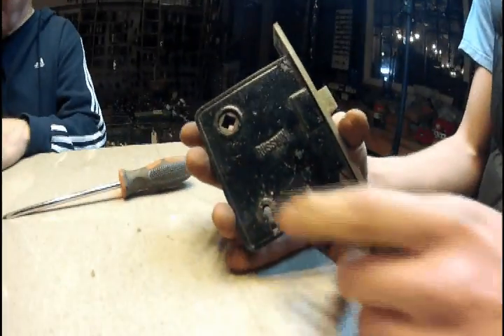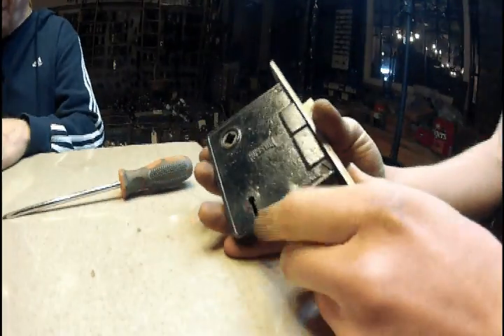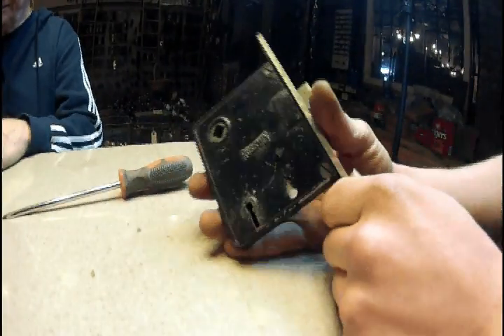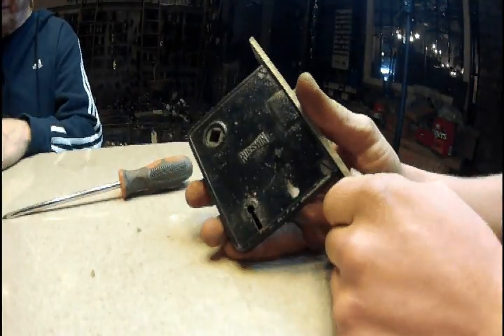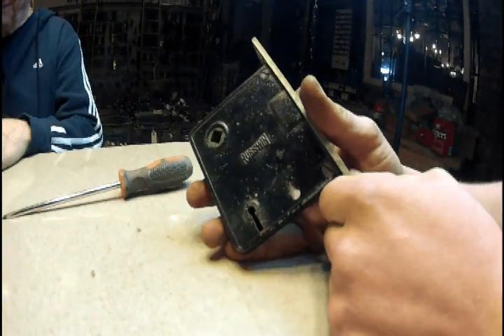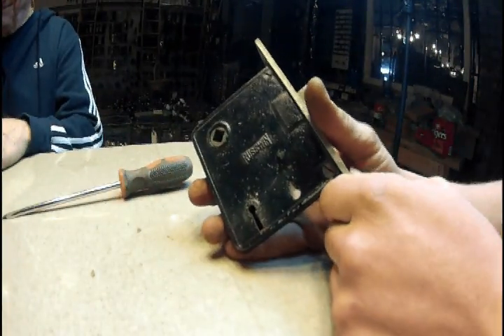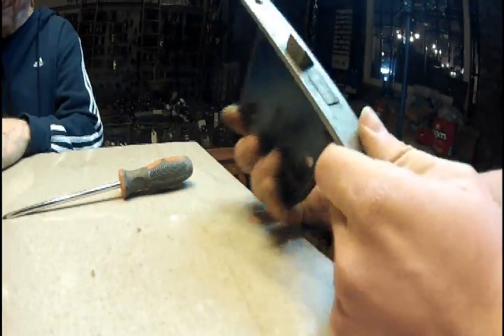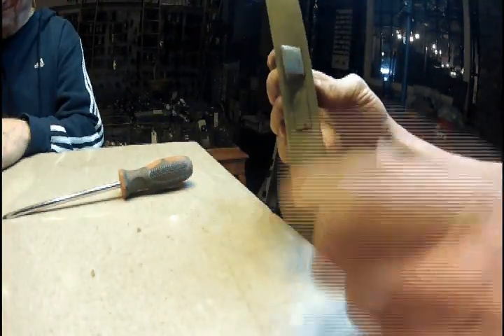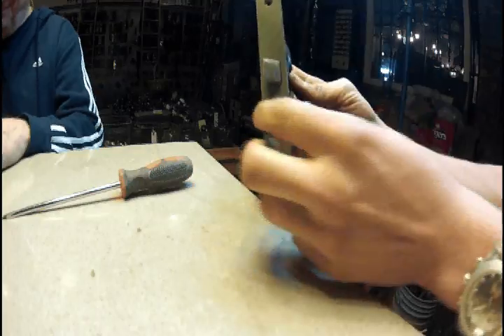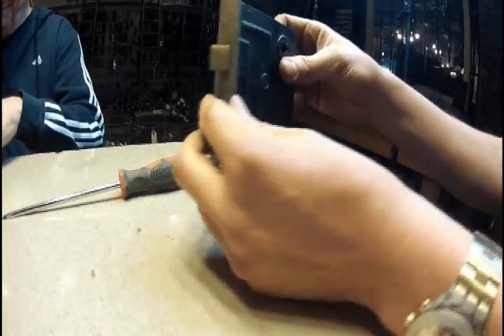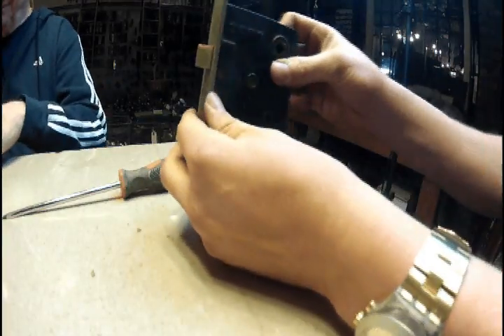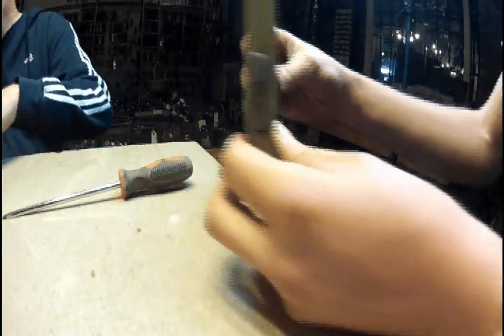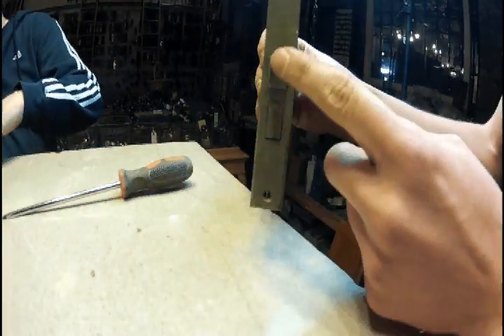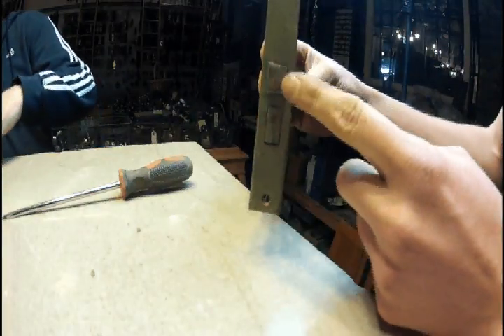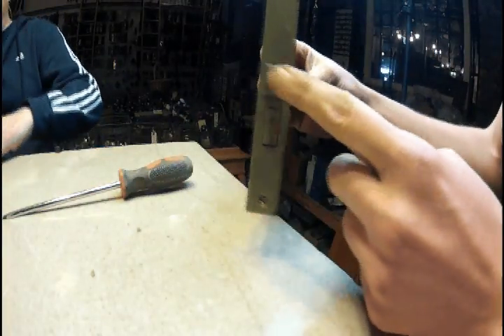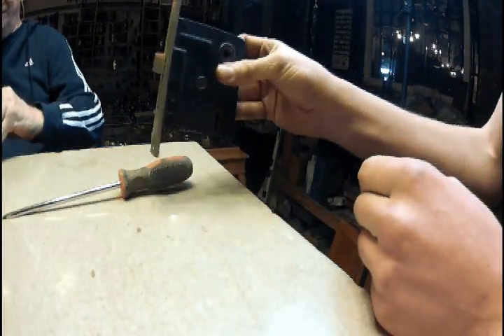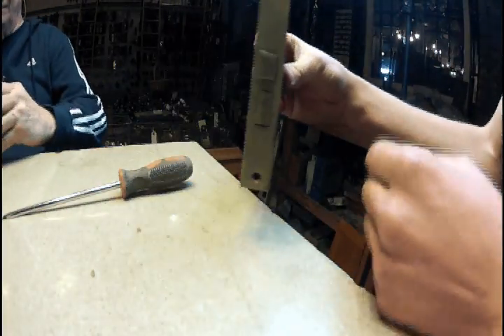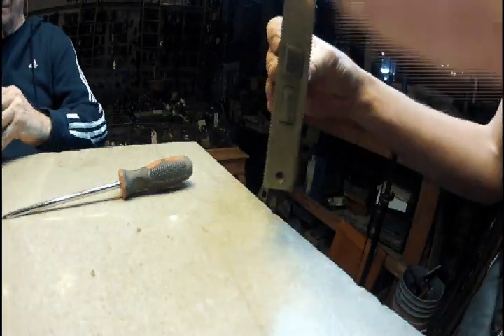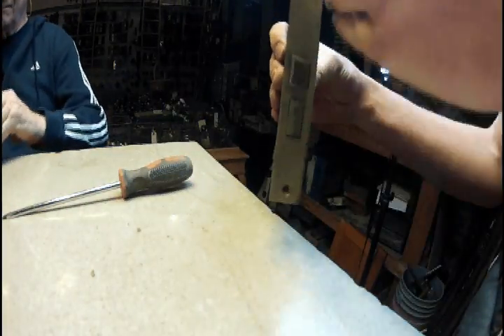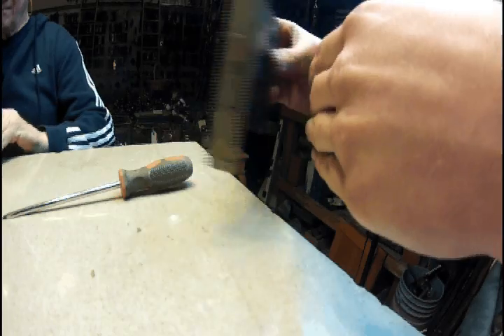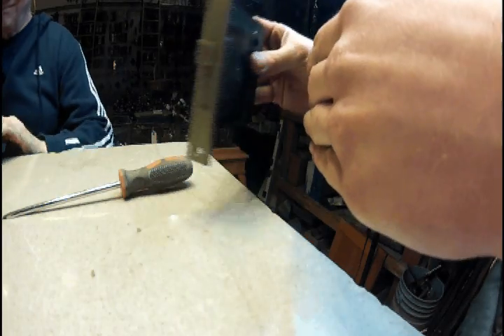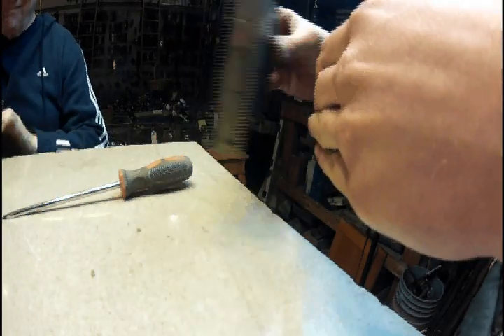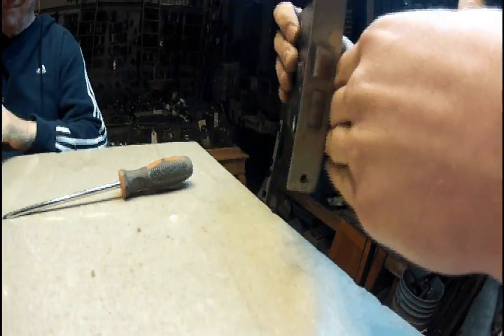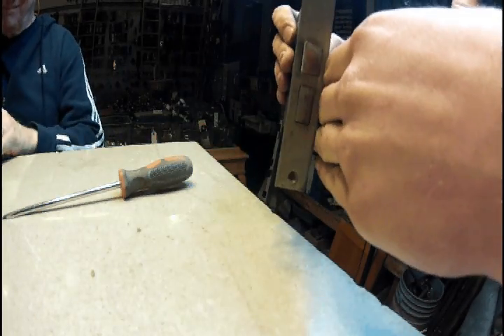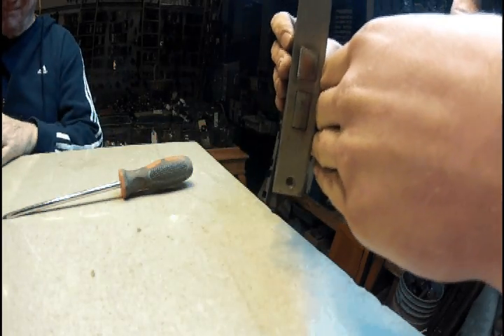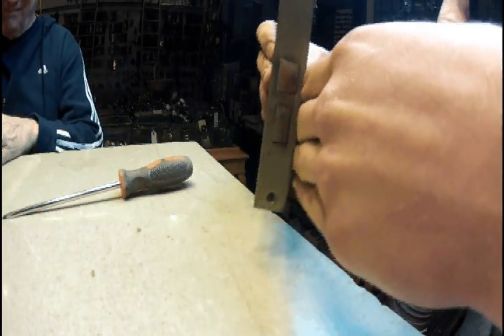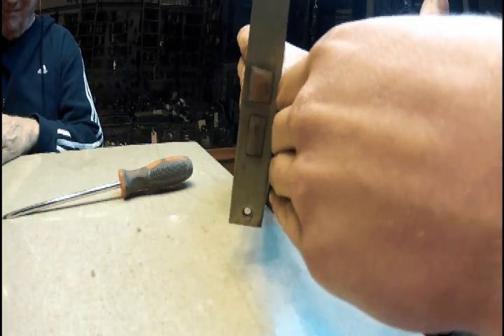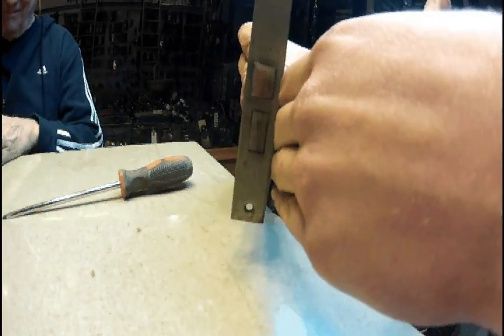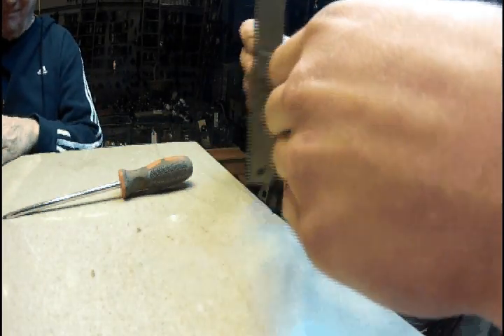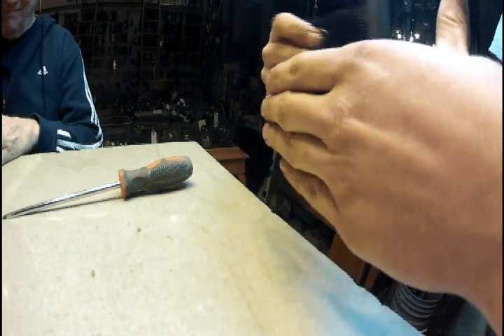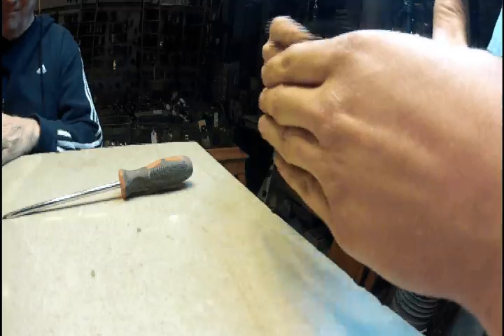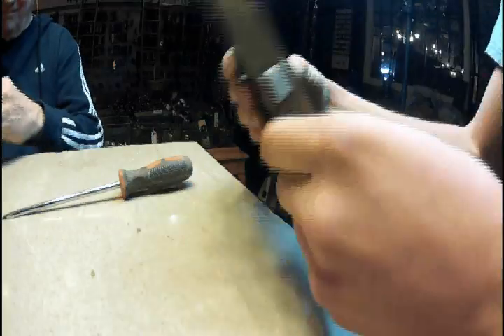What I'm going to show you today is how to change a left-closing door. As you can see here, it closes to the left — here's the jam. Let's say you want to switch which way your door closes so it goes to the right.